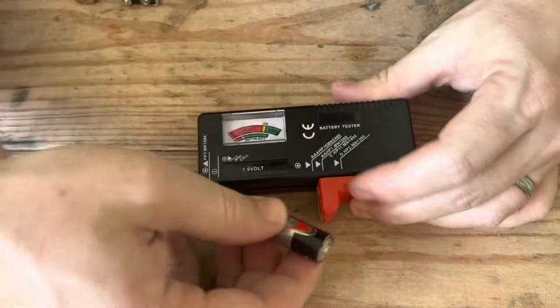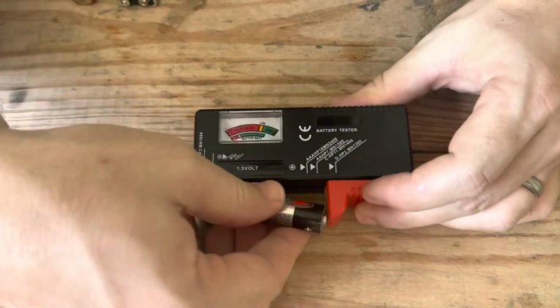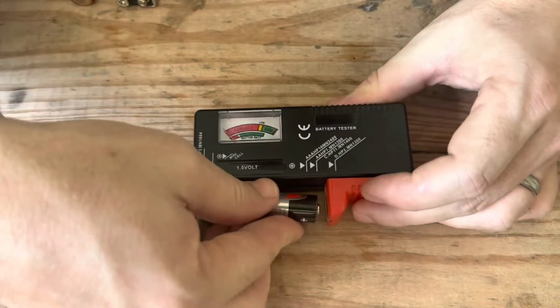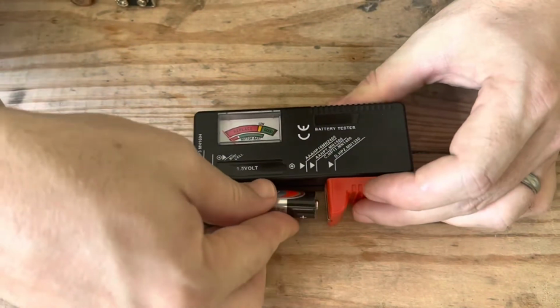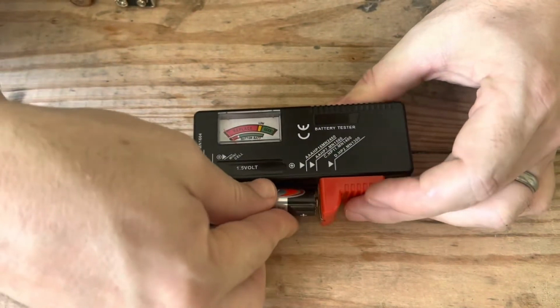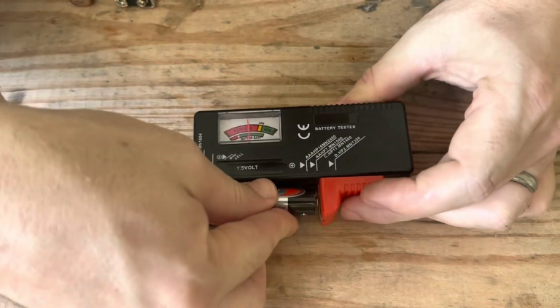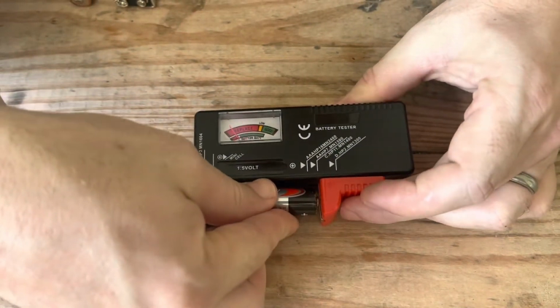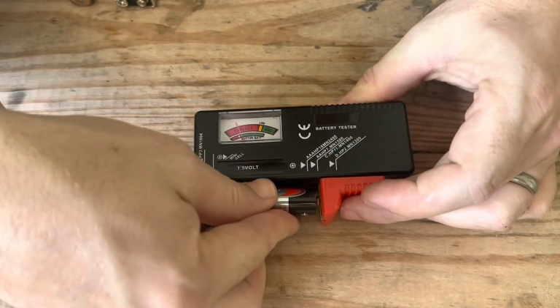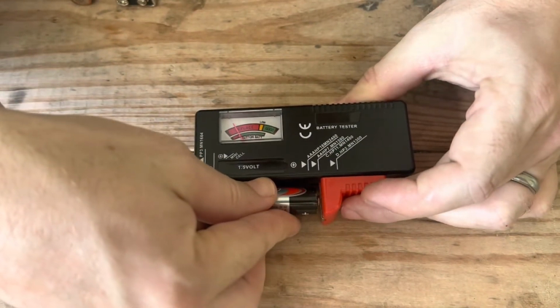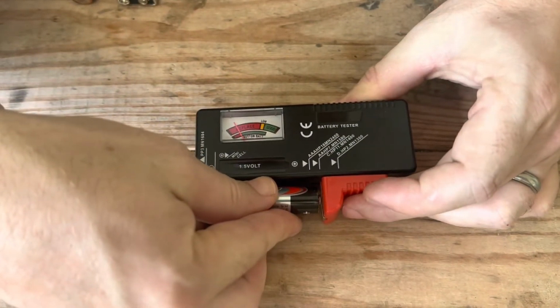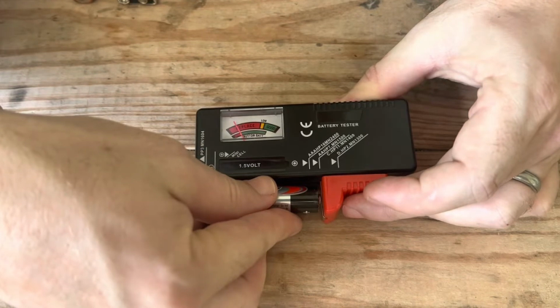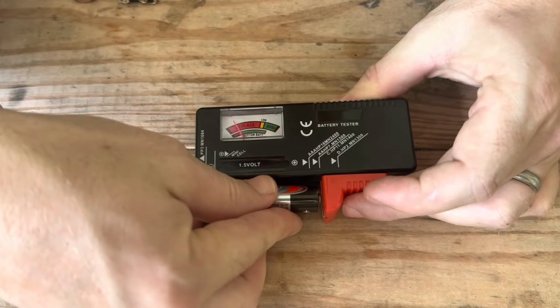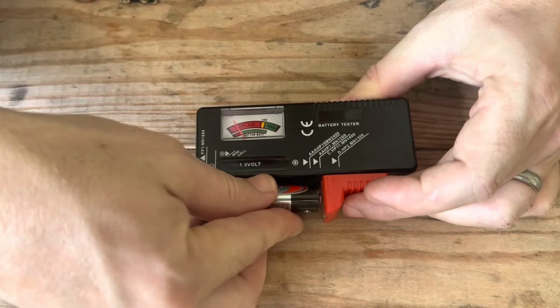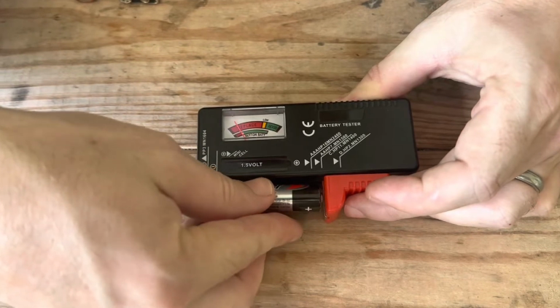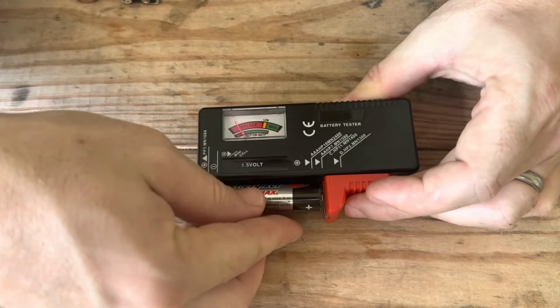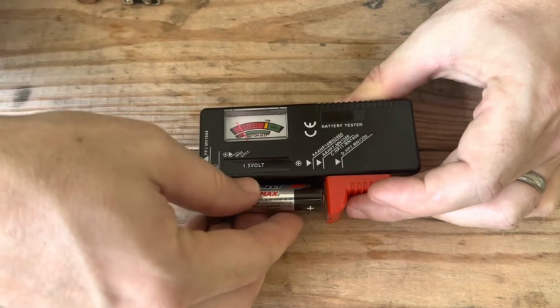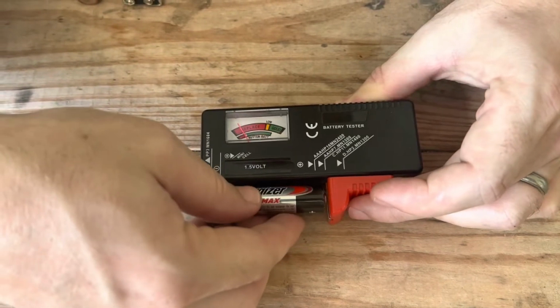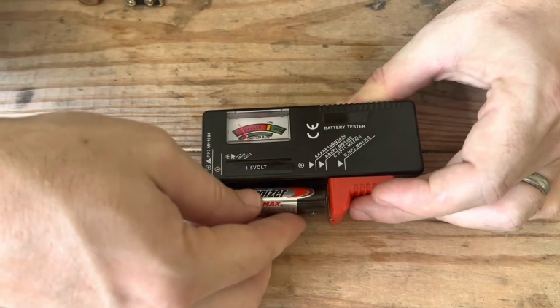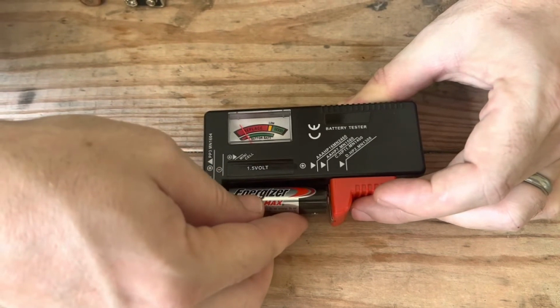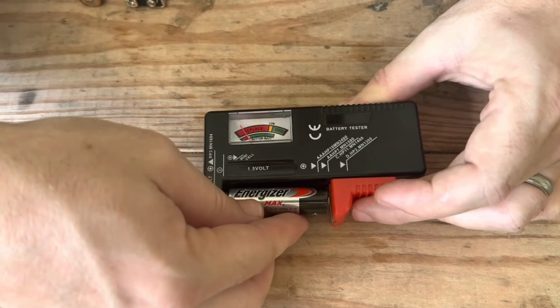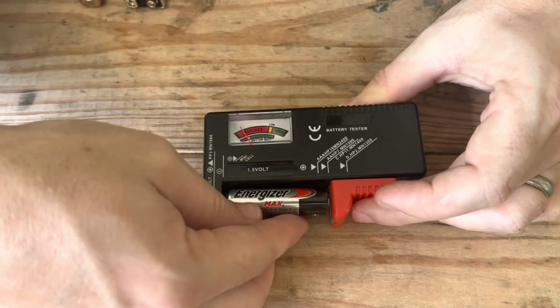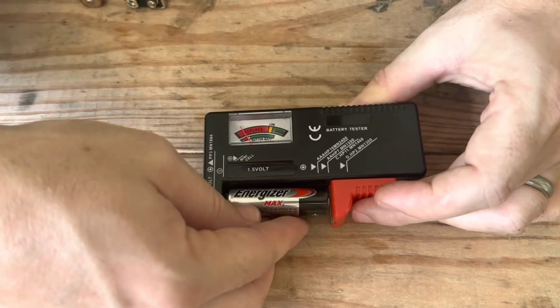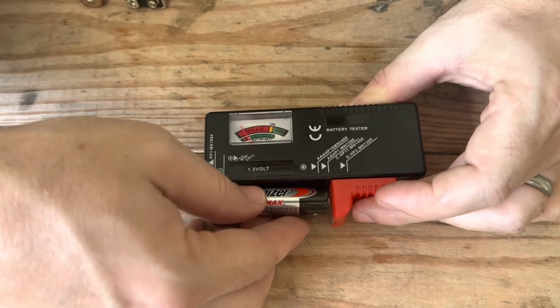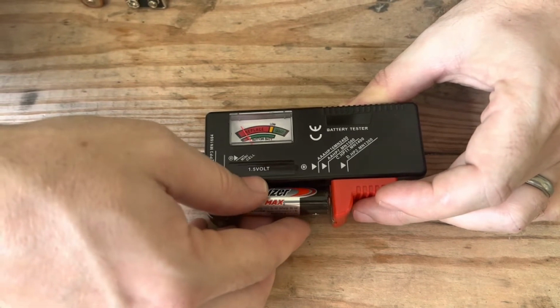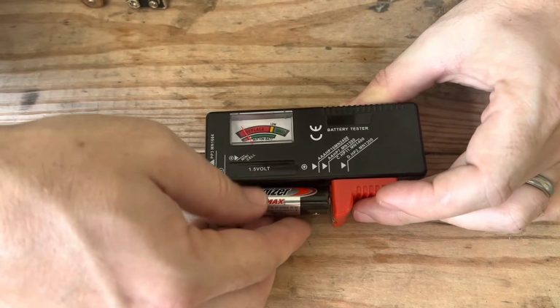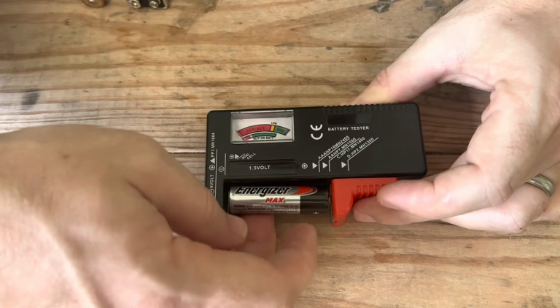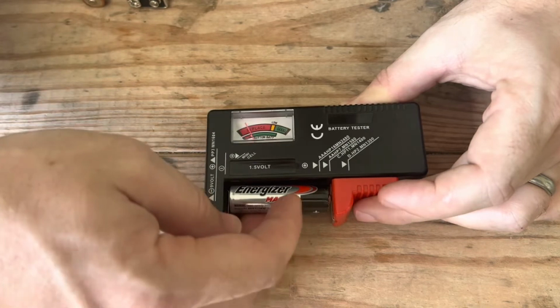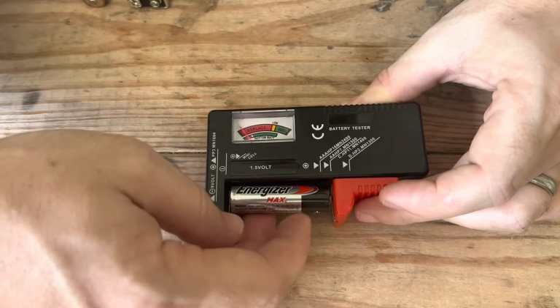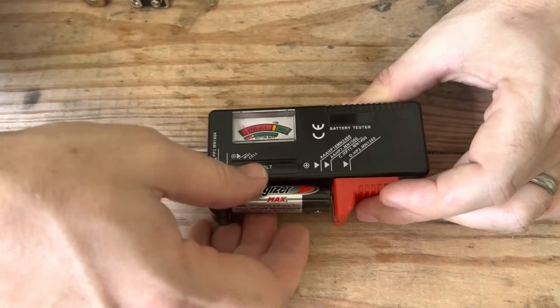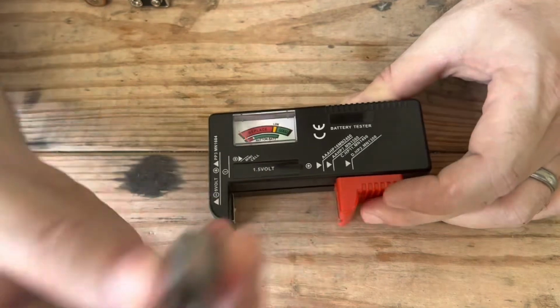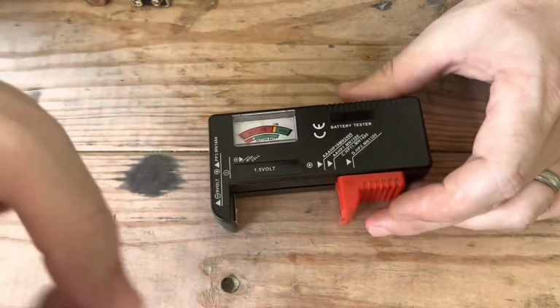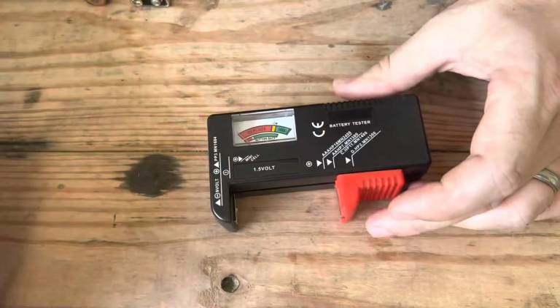So we're going to test a AA battery — we put it in there and you see where it says replace. That battery is no good. So our toy or our remote, whatever else, the reason it's not working is because this battery is dead. So let's not keep it.